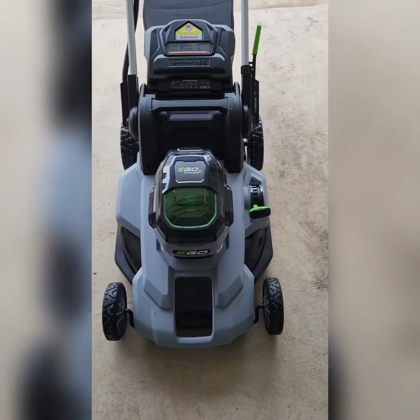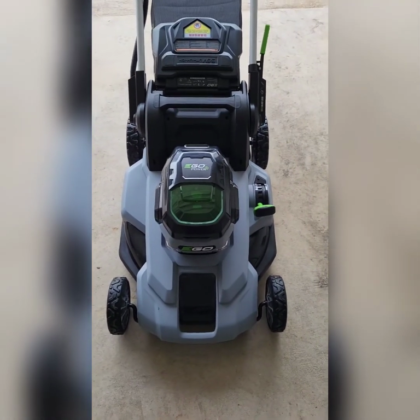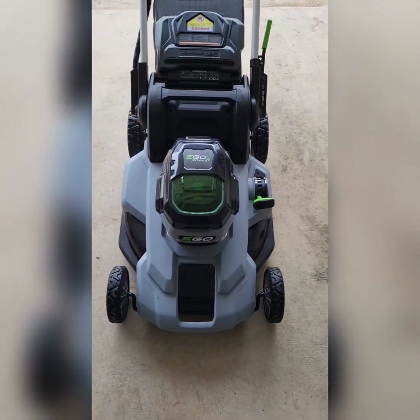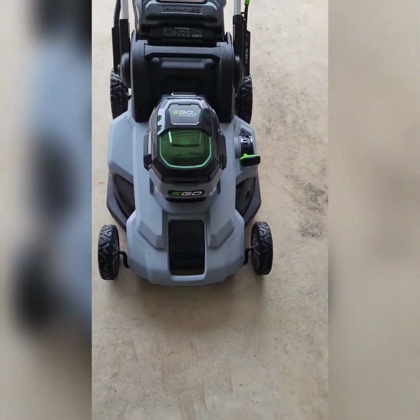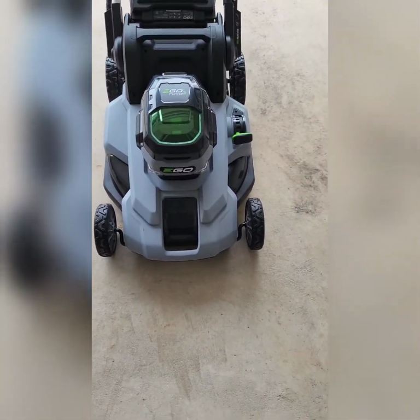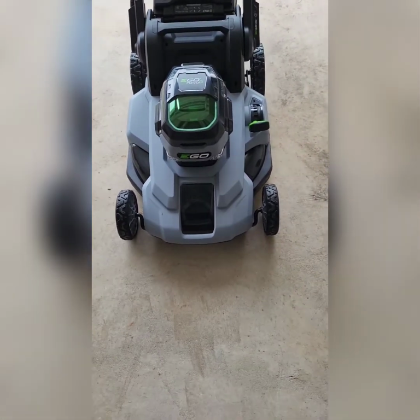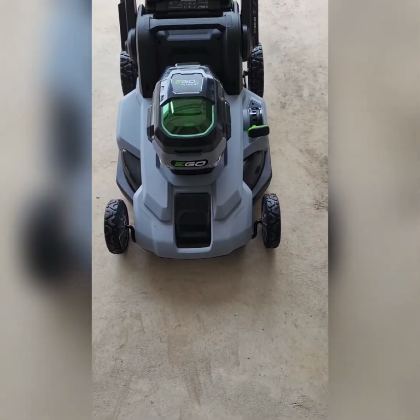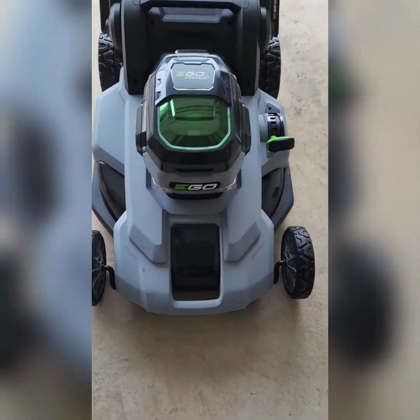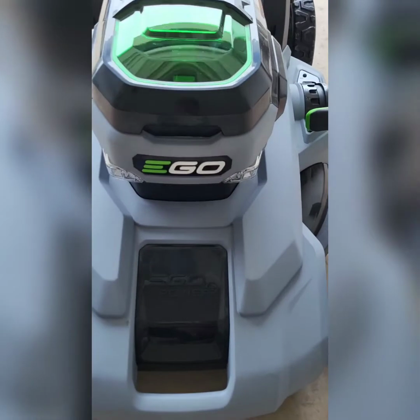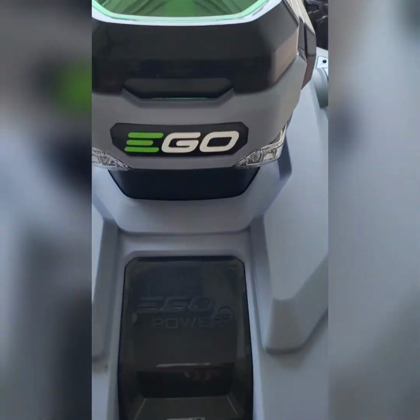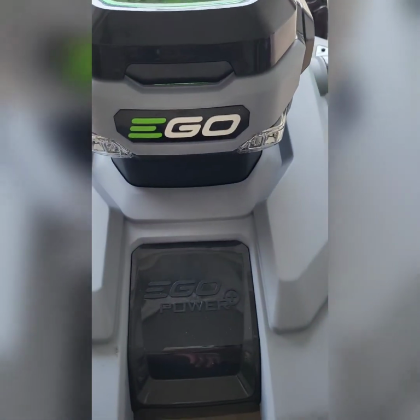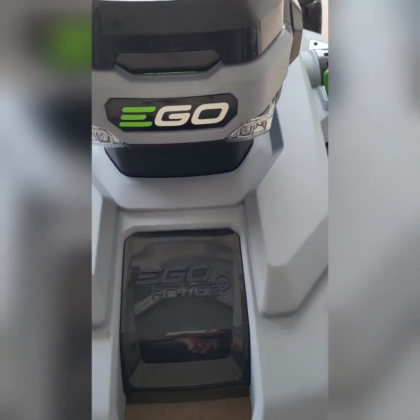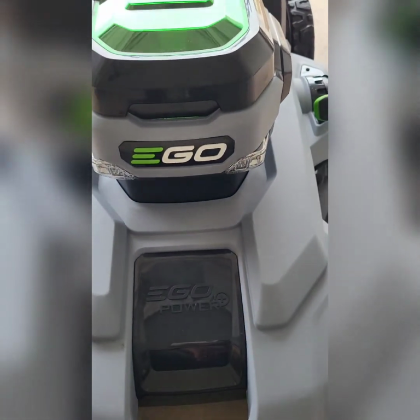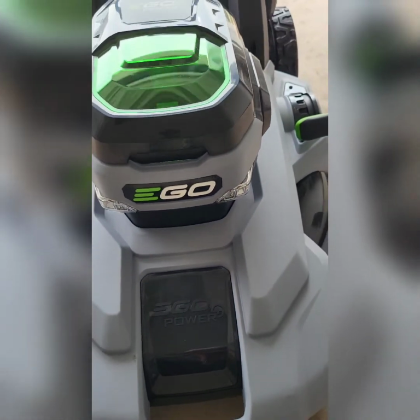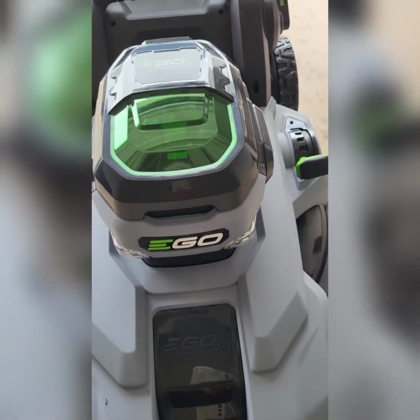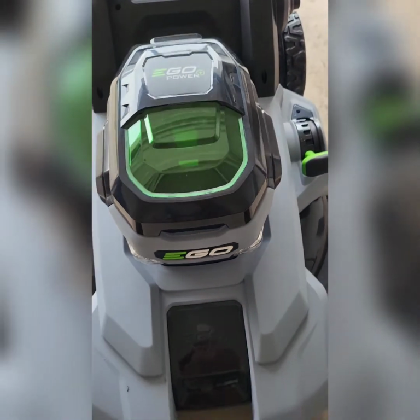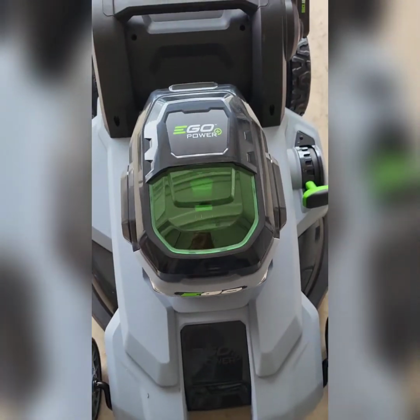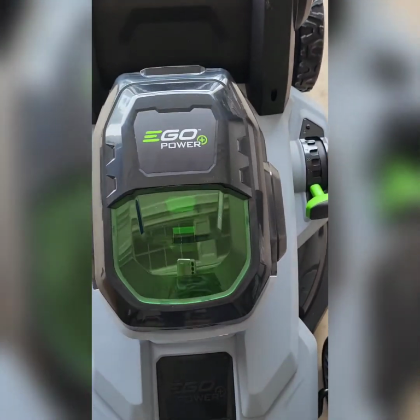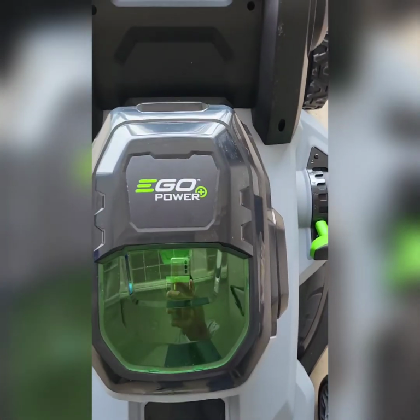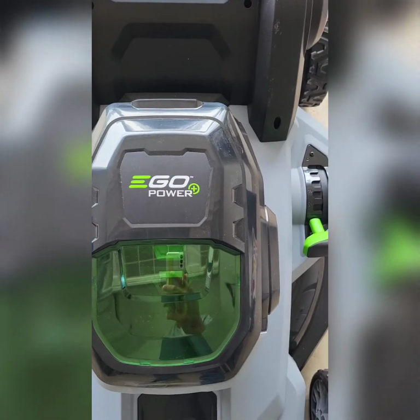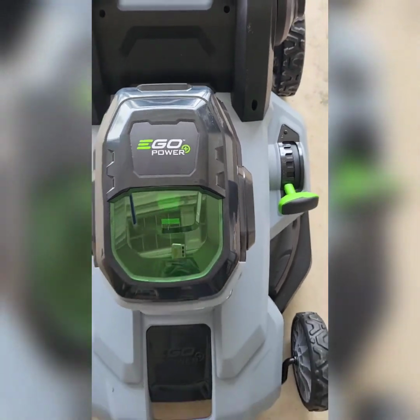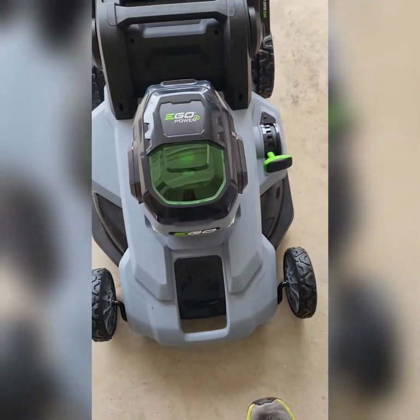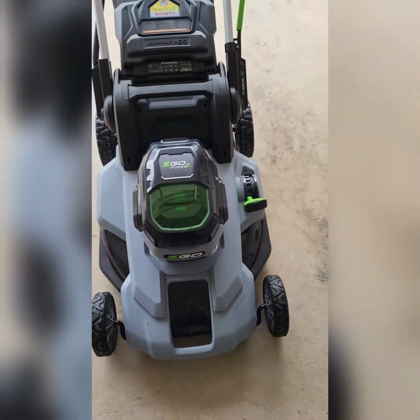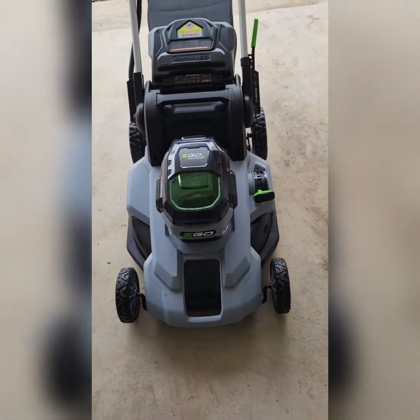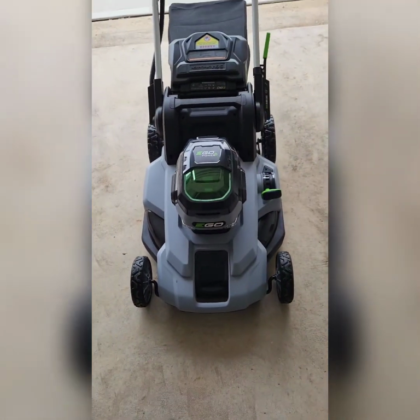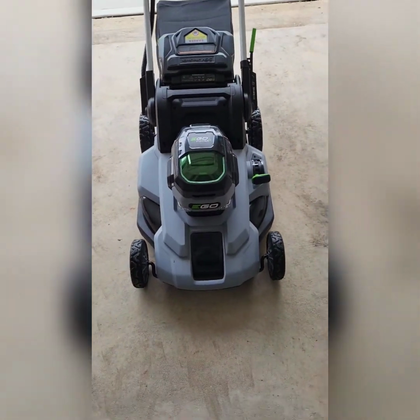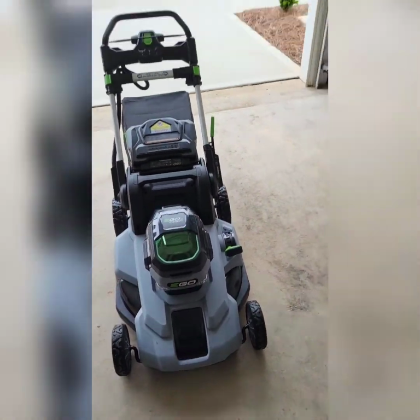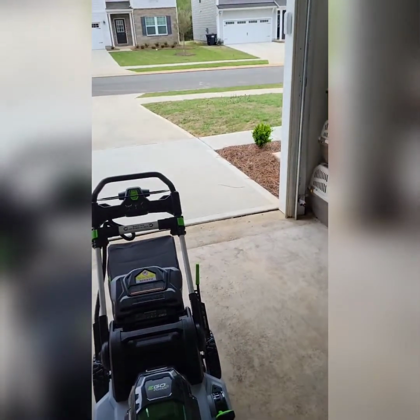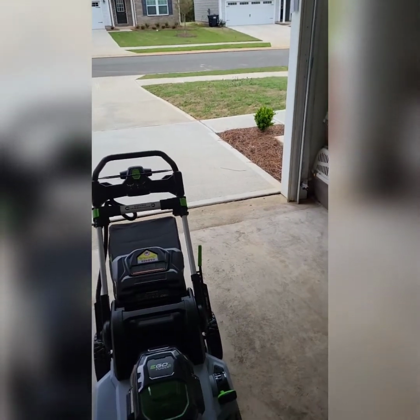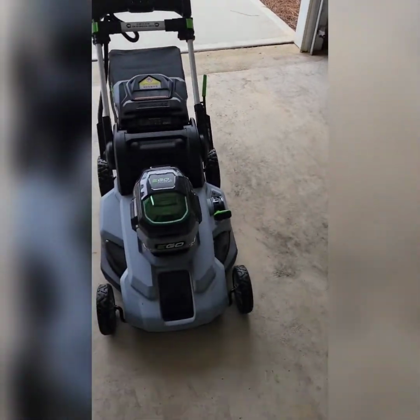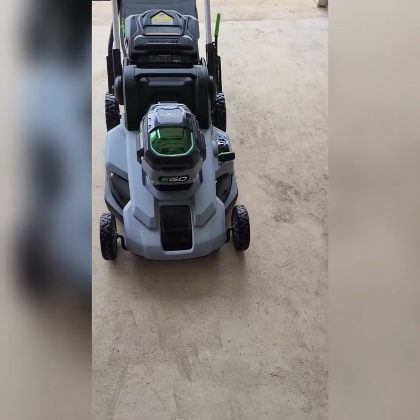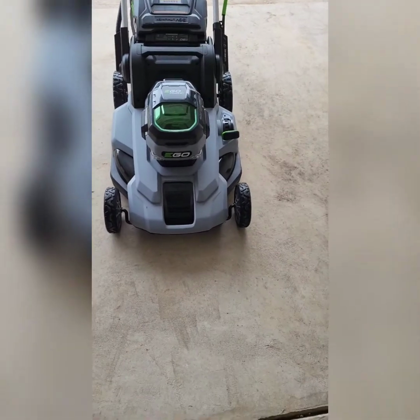All right, K-Dub 5150 today I'm gonna do a review on this EGO Electric Power Plus. I'm gonna cut the grass a little bit — I was waiting for it to dry up.